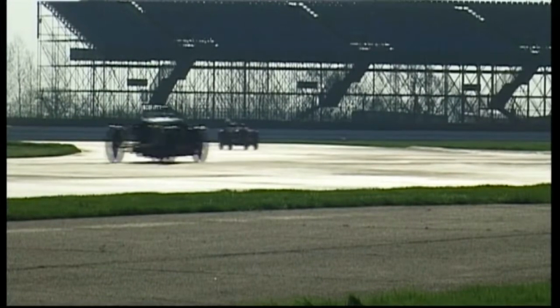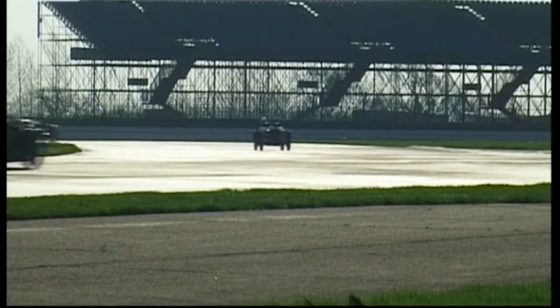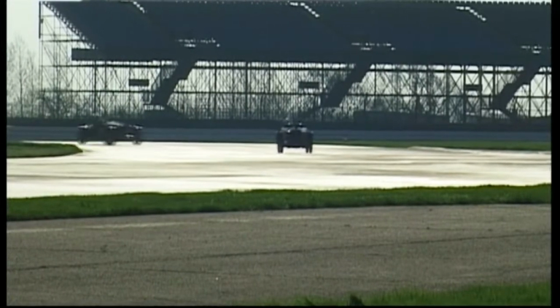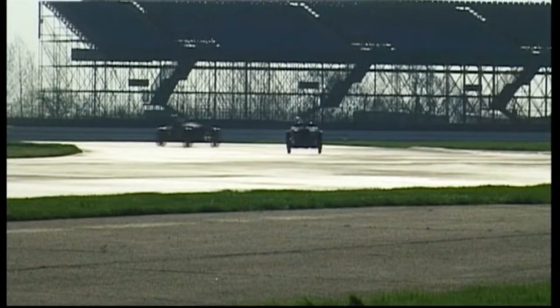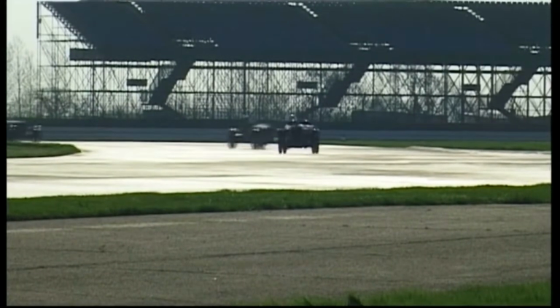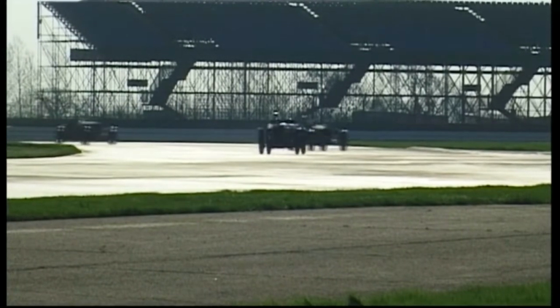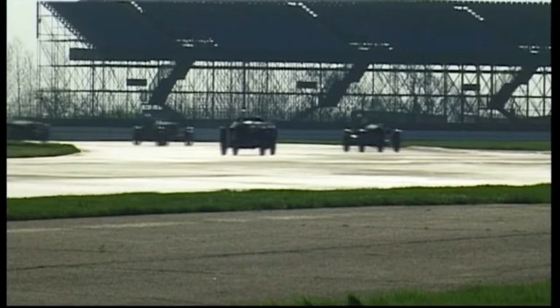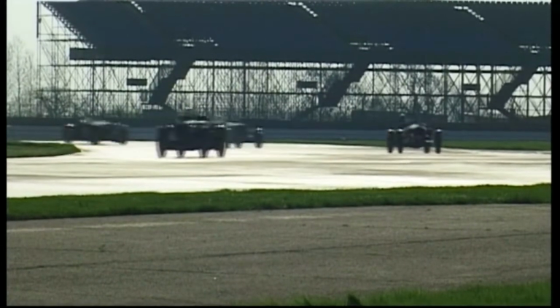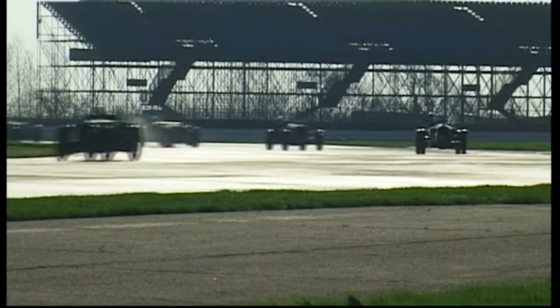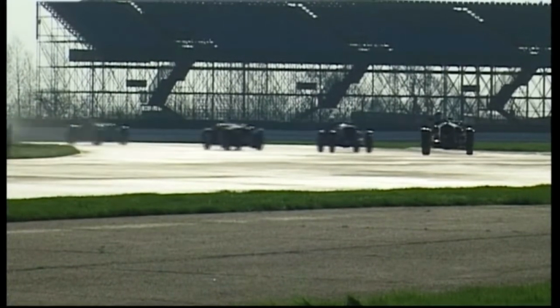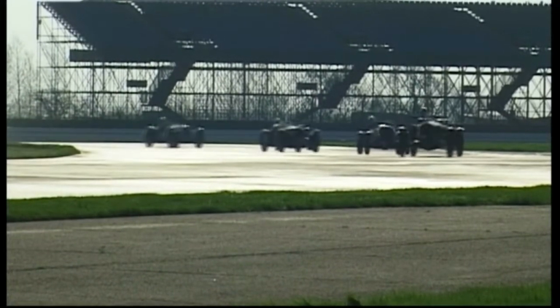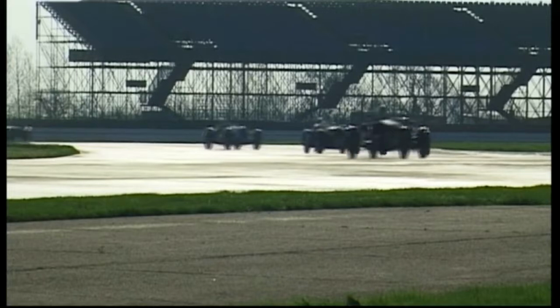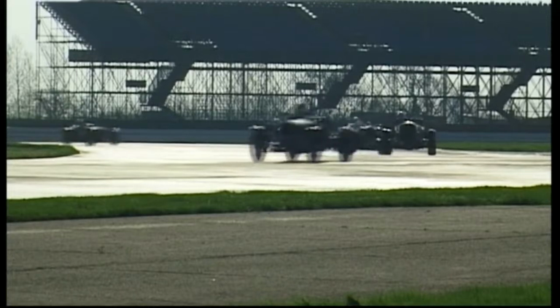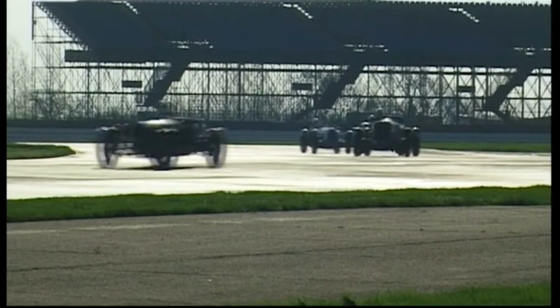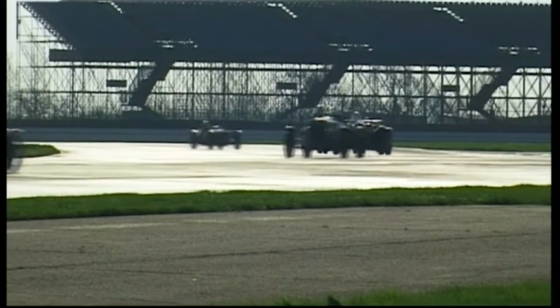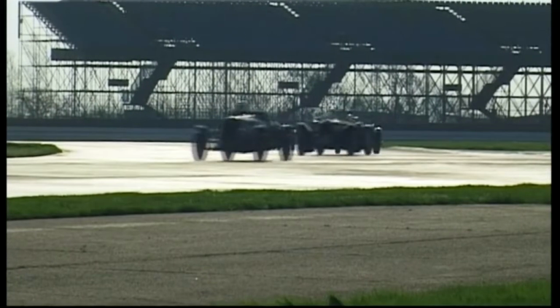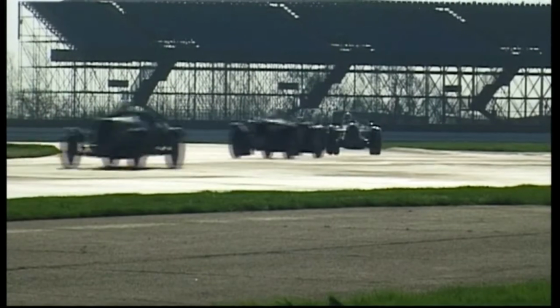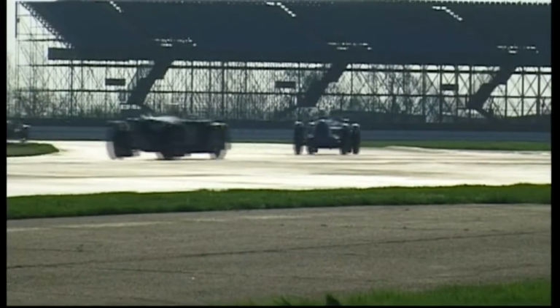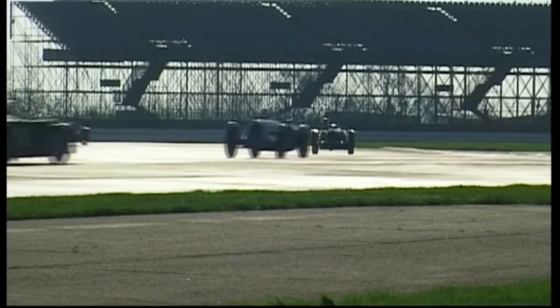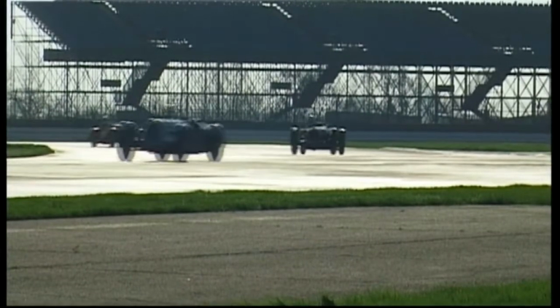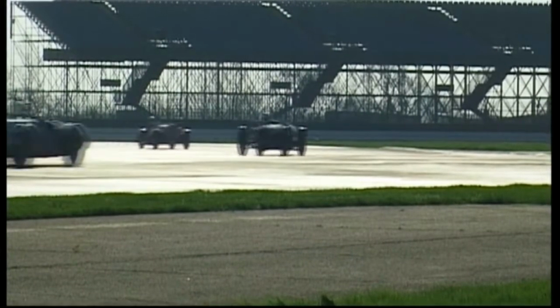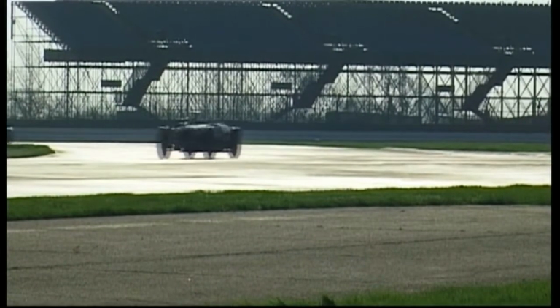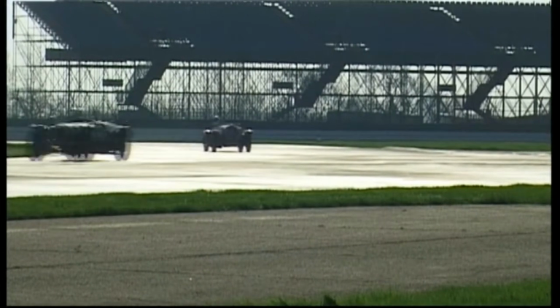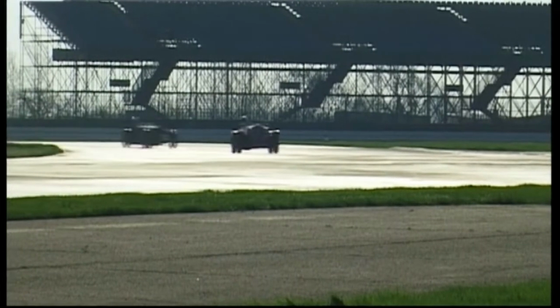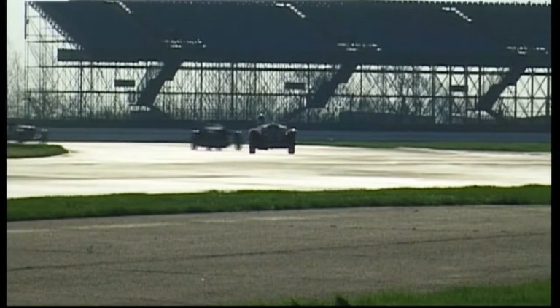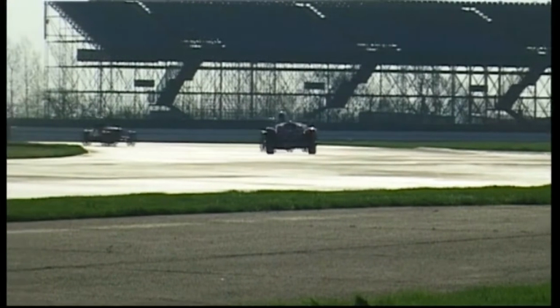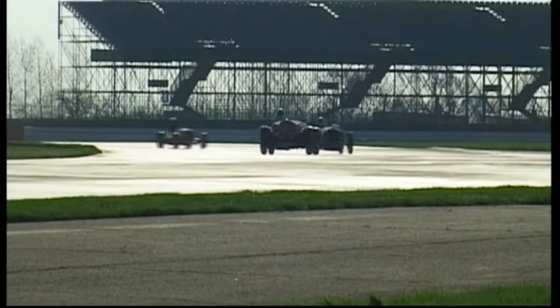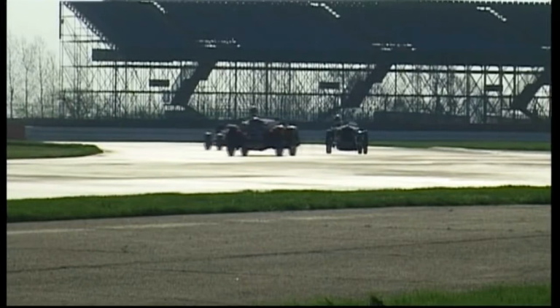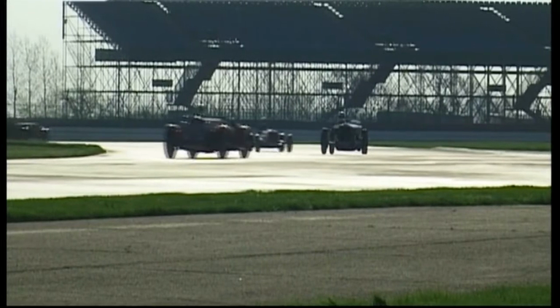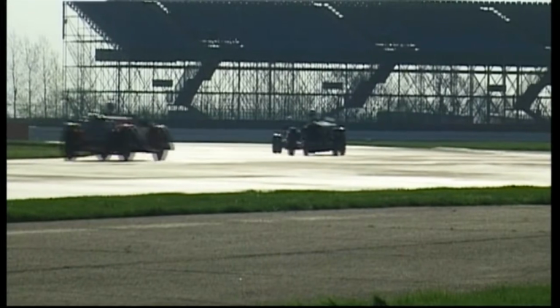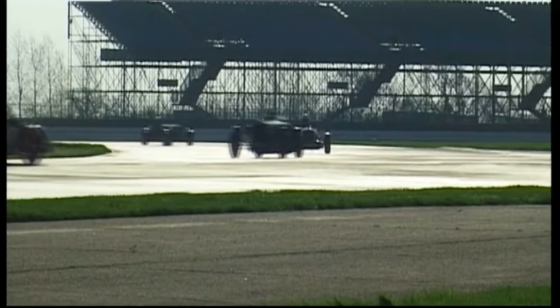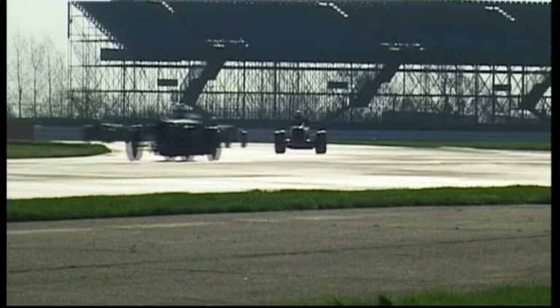Competitors are coming out now for practice session number 8, the first practice session of Sunday morning for race 11, a 15 minute scratch race for standard and modified pre-war sports cars.